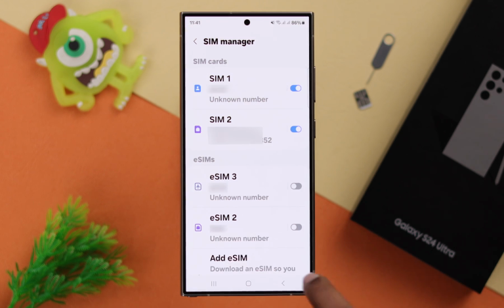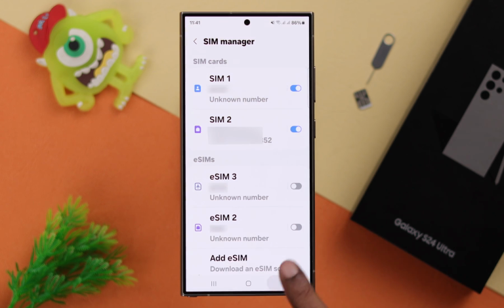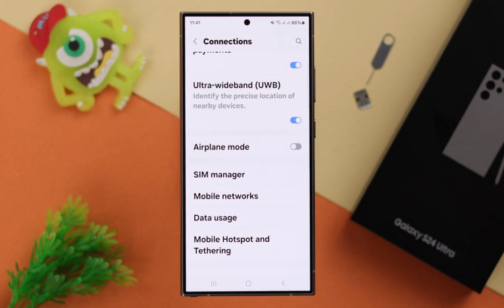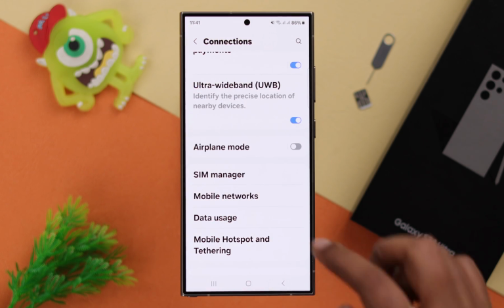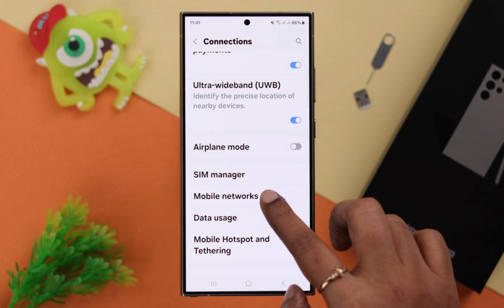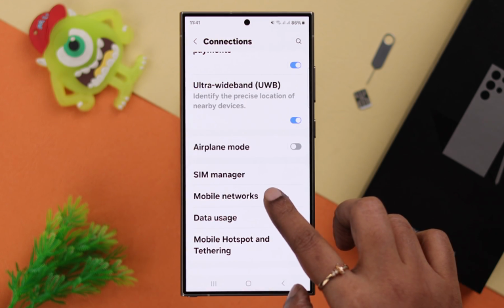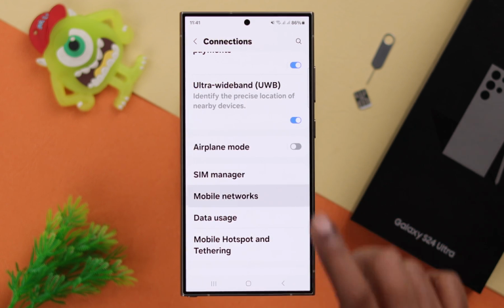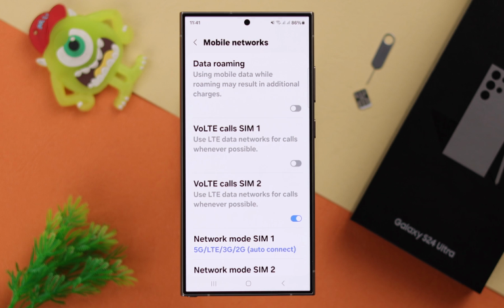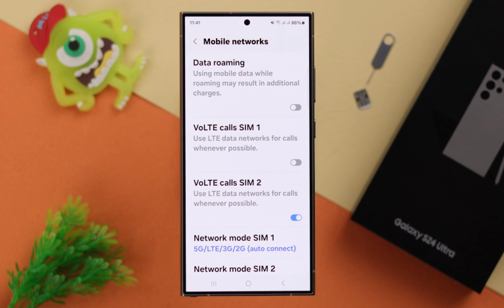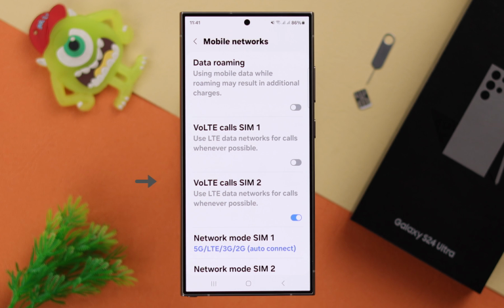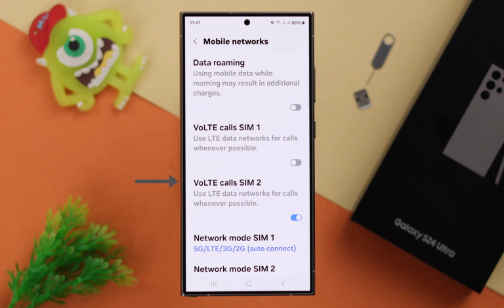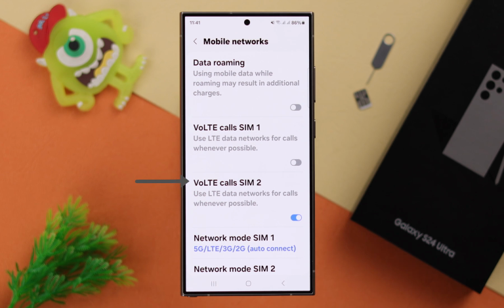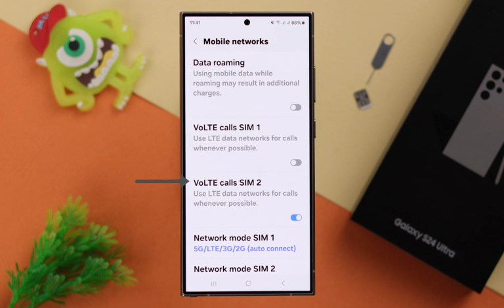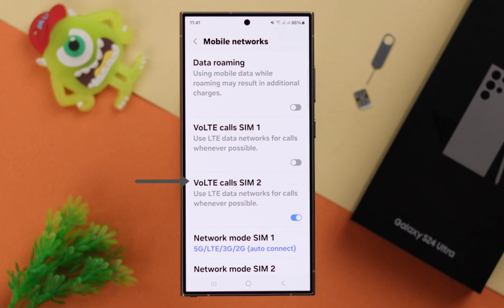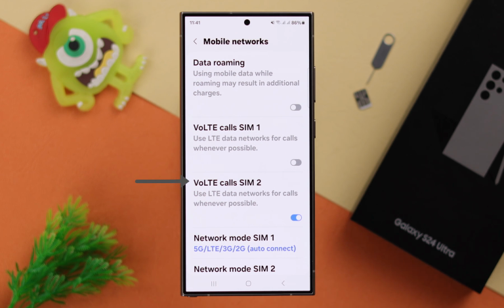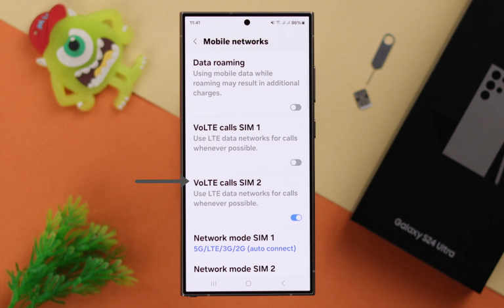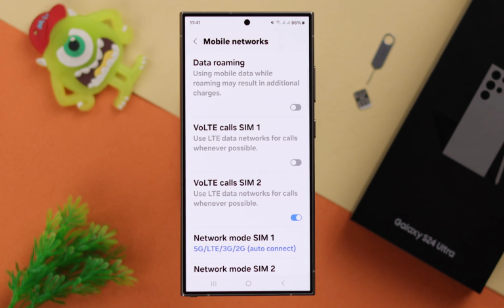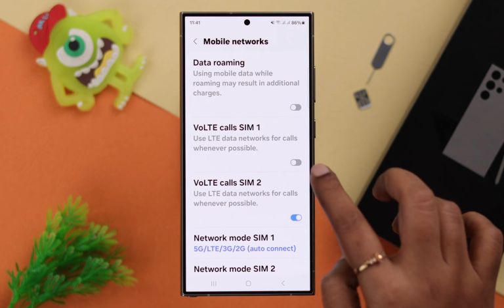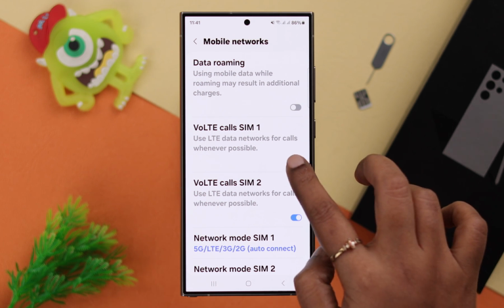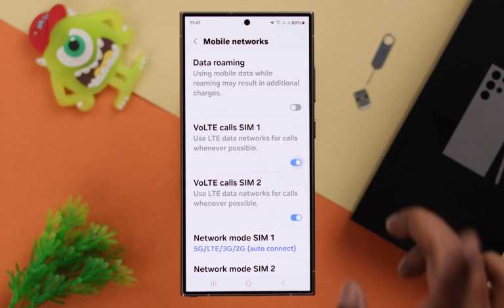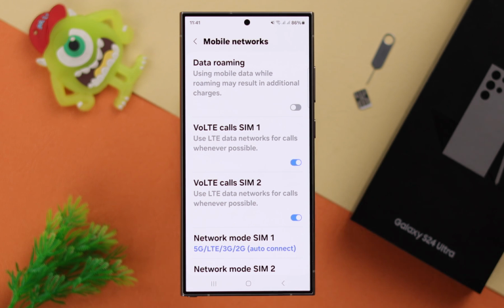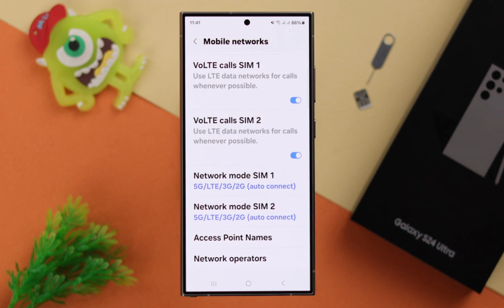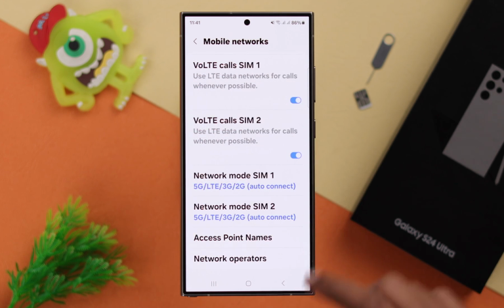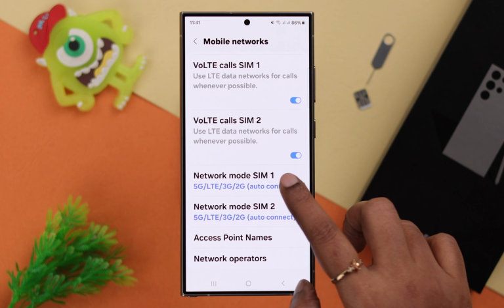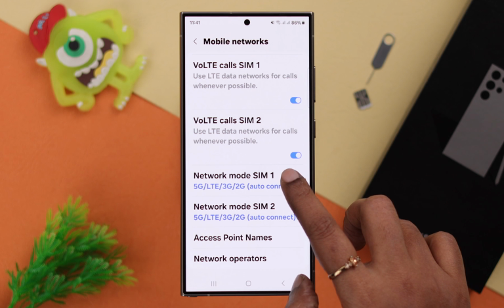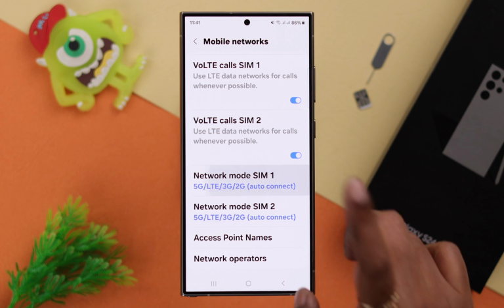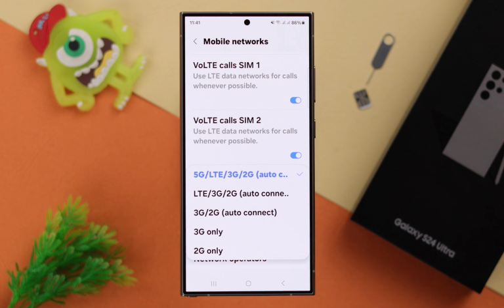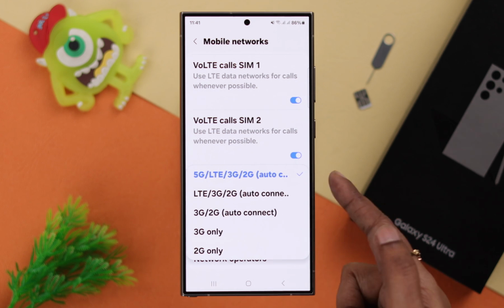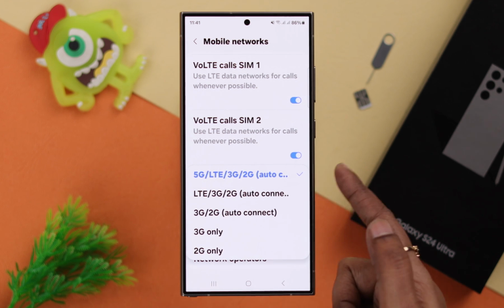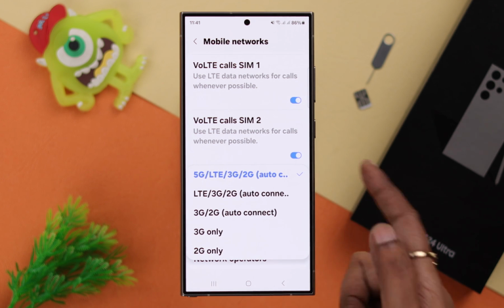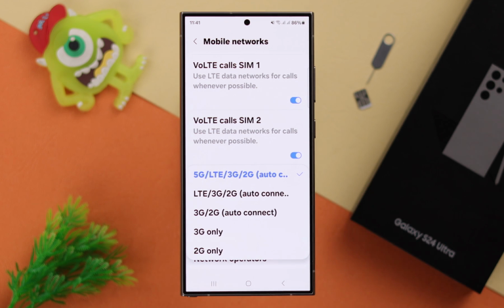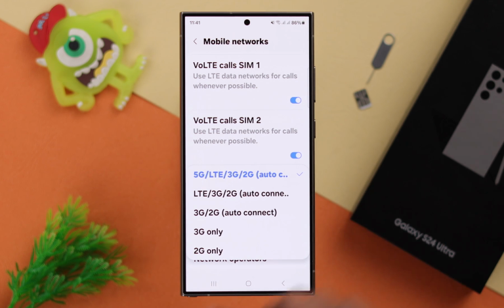After that, step back once and enter your Mobile Network settings. First, make sure the Voice LTE calls for all your physical SIMs is turned on. Don't forget to check that the network mode is selected to the first option.